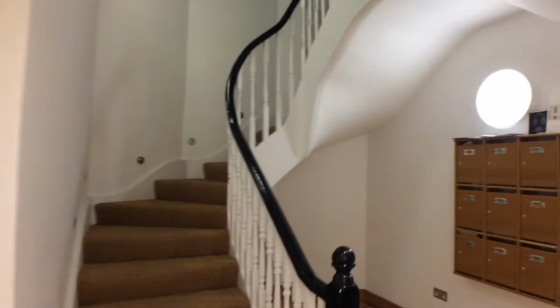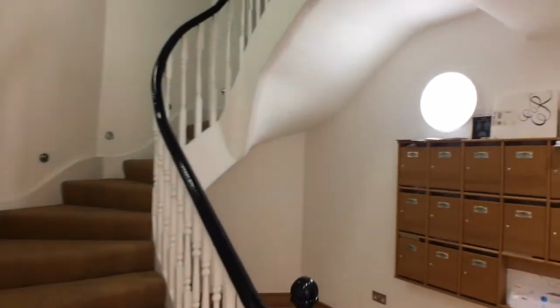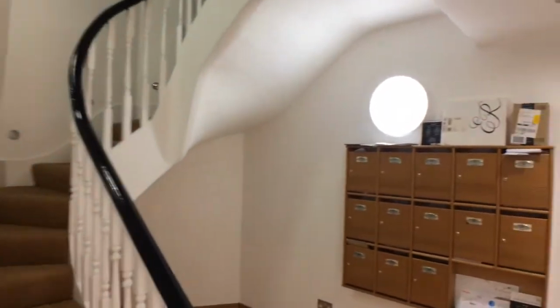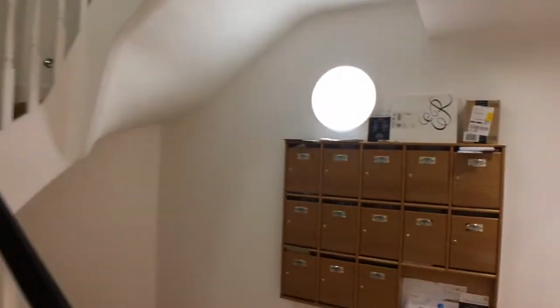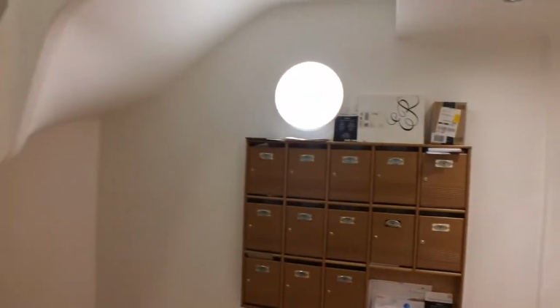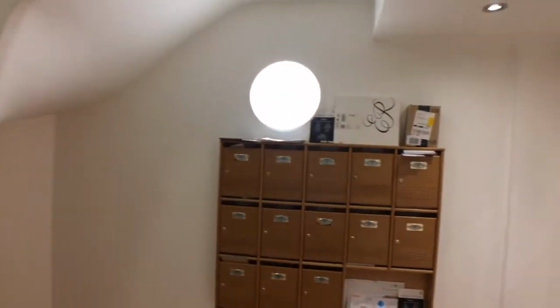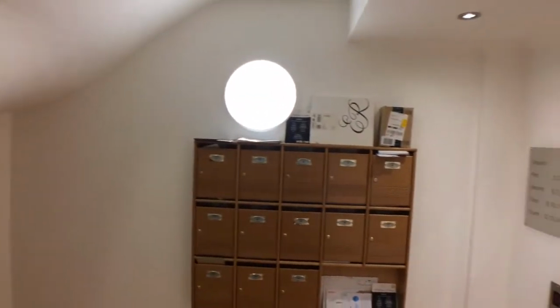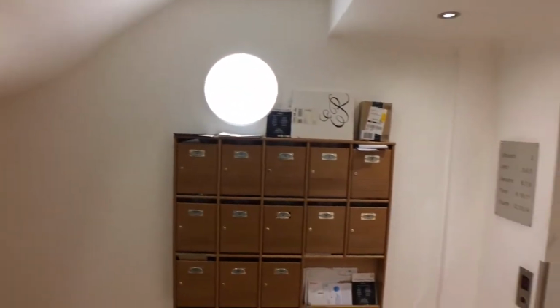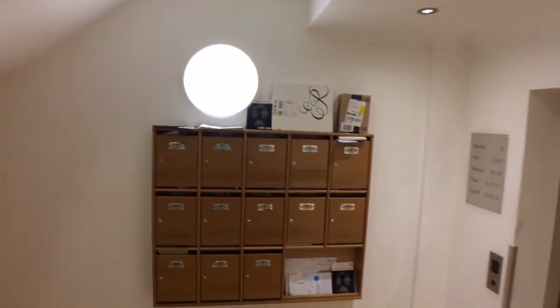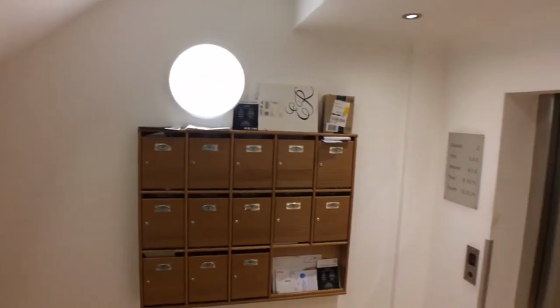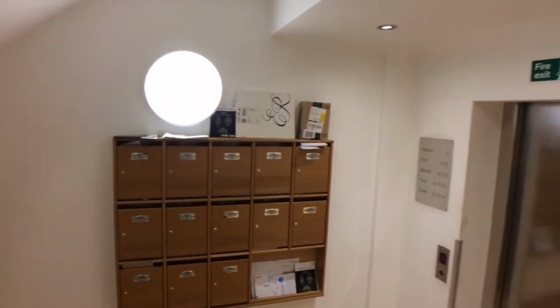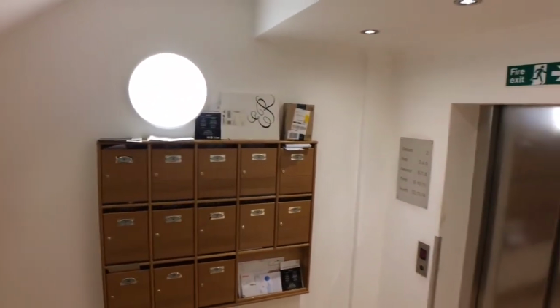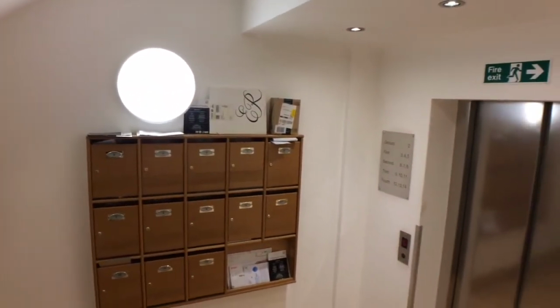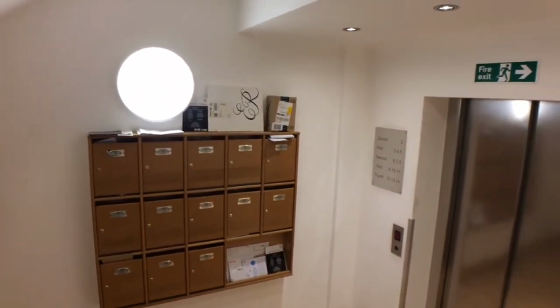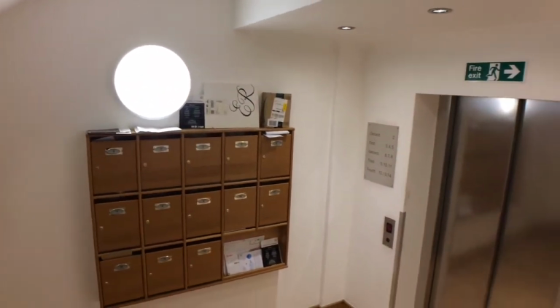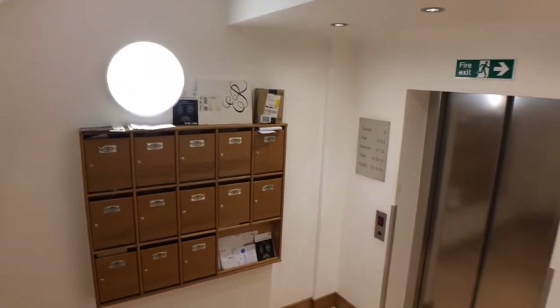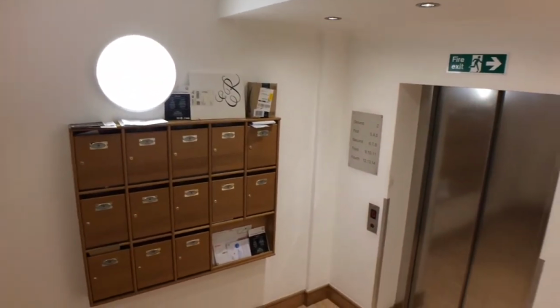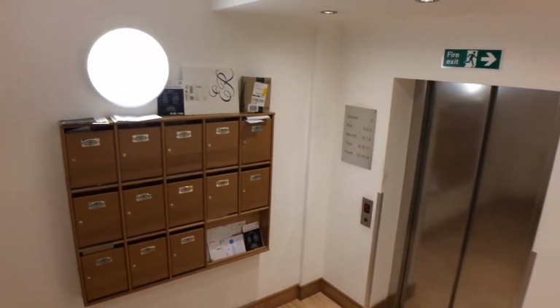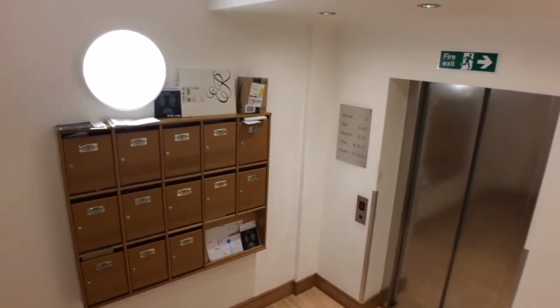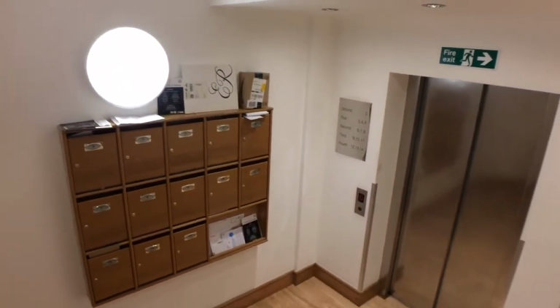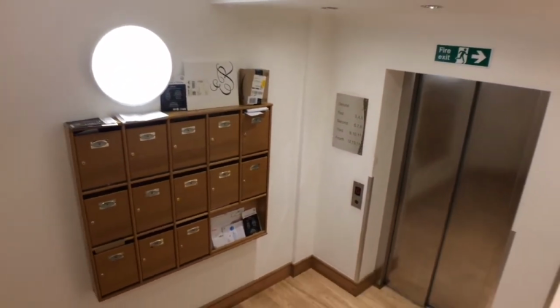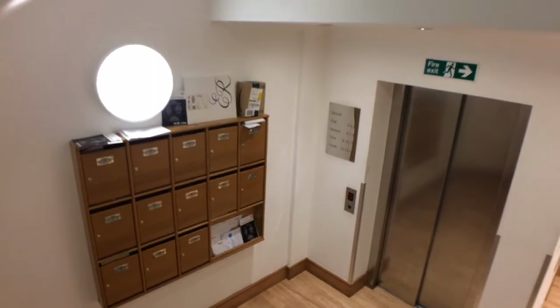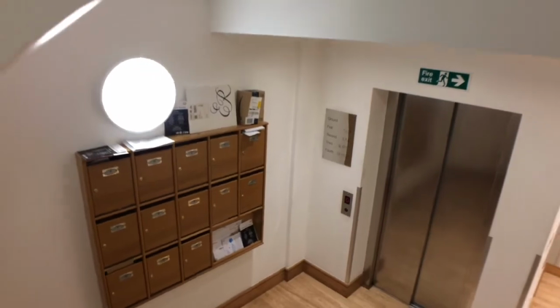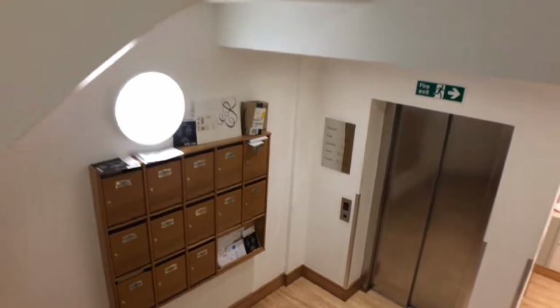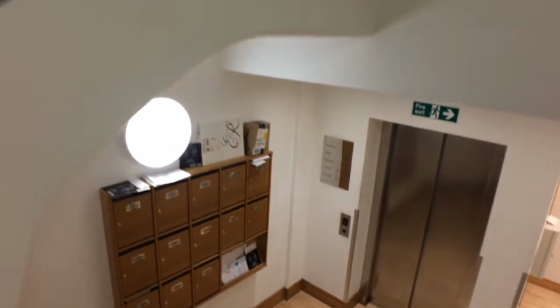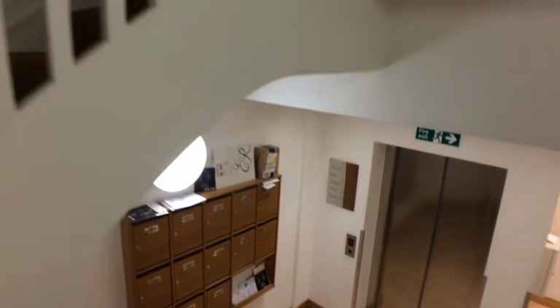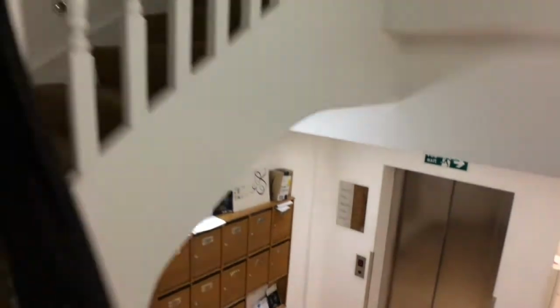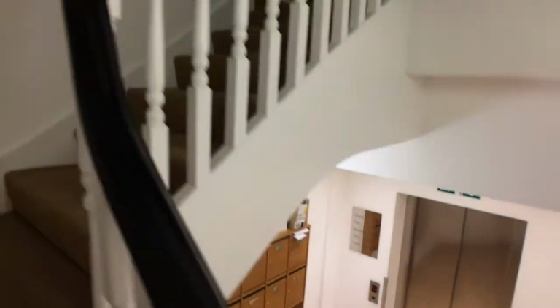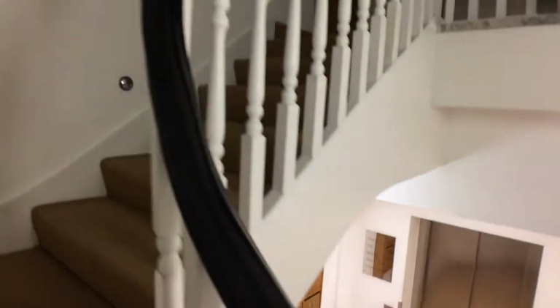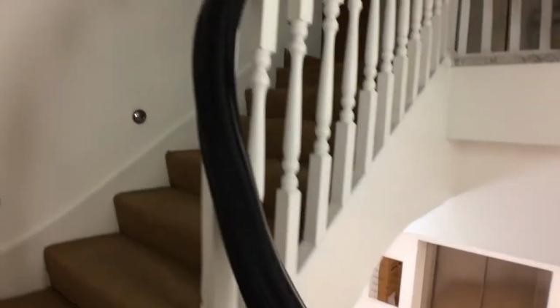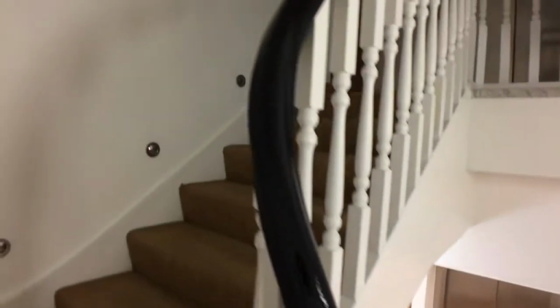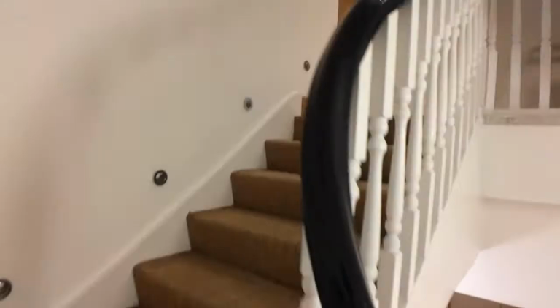The flat is situated on the second floor and can be accessed by either stairs or a lift. The communal areas are well lit and maintained.